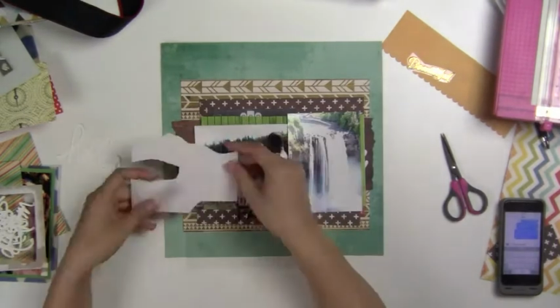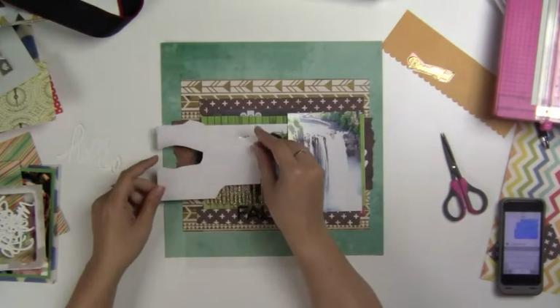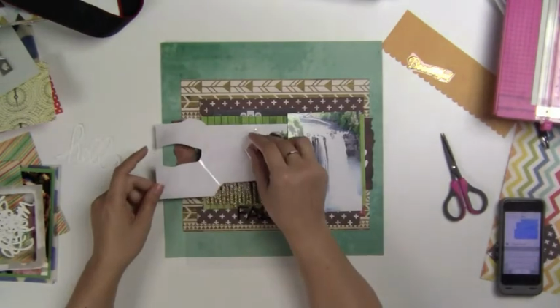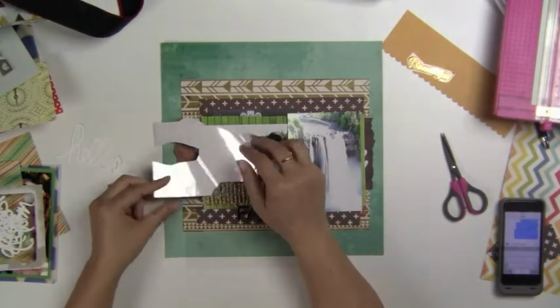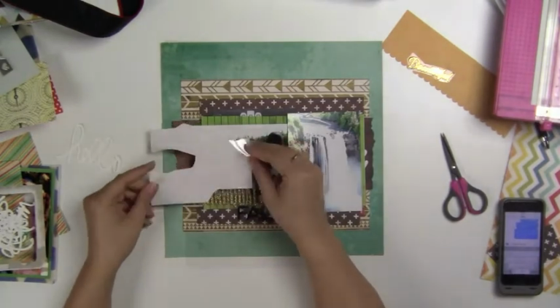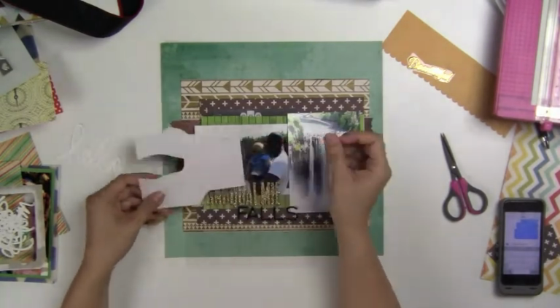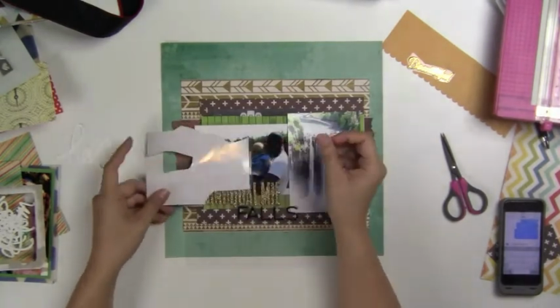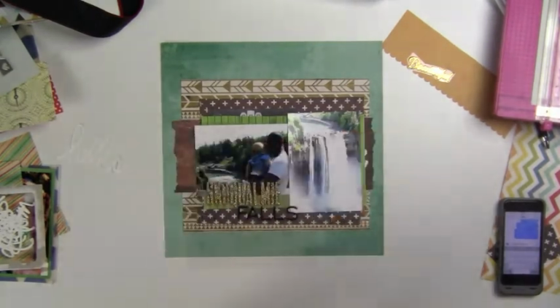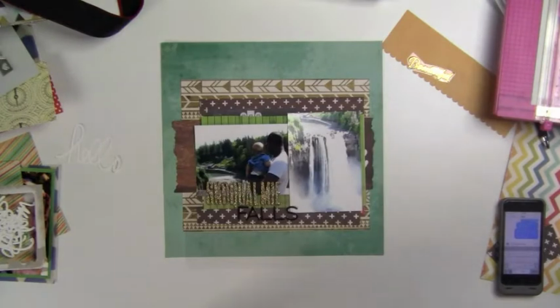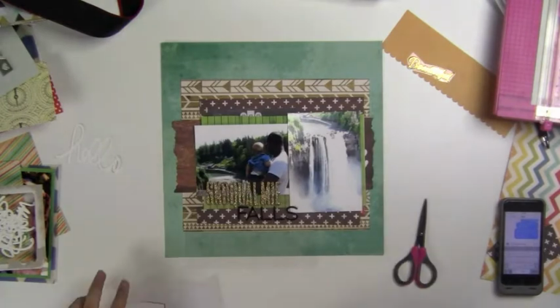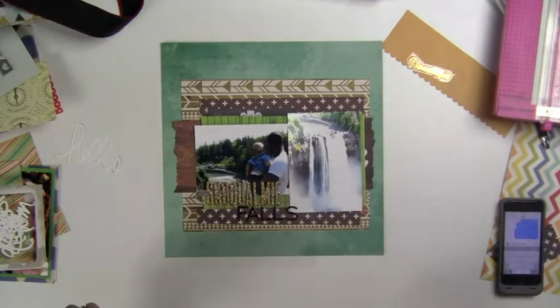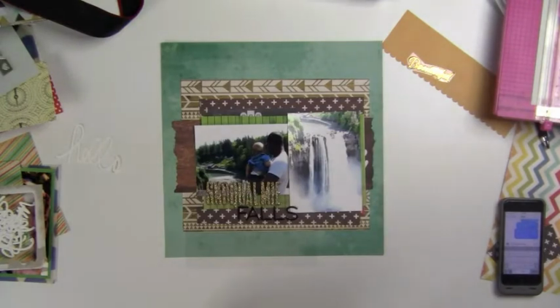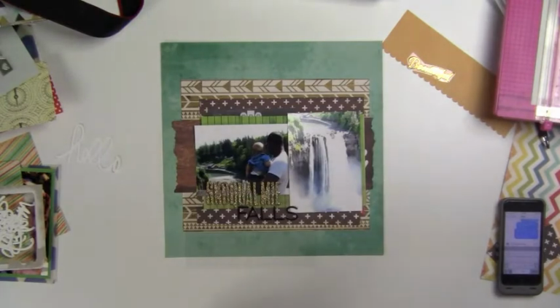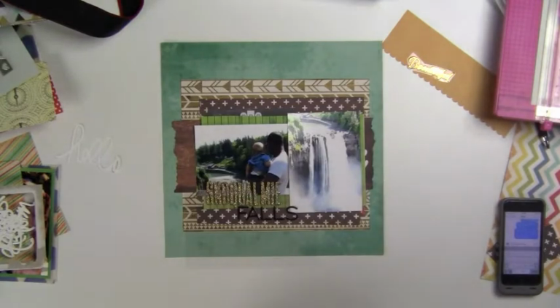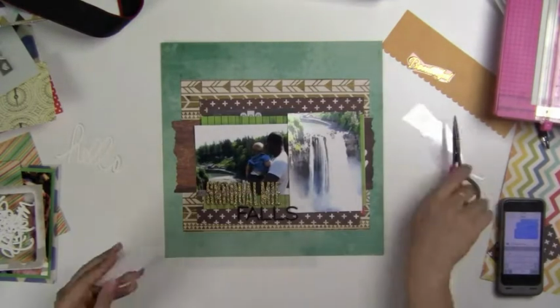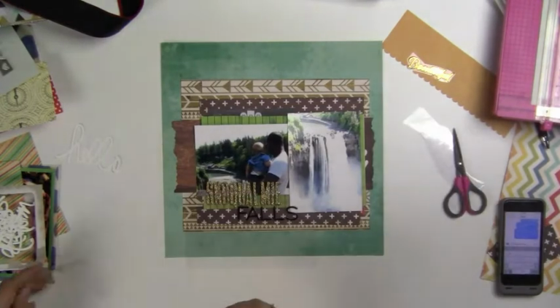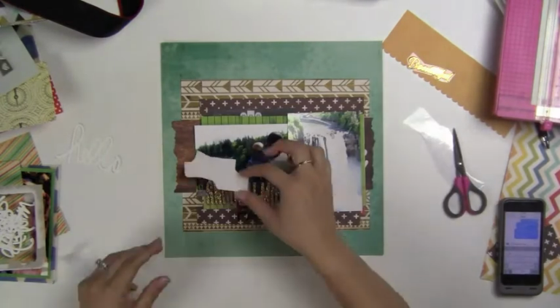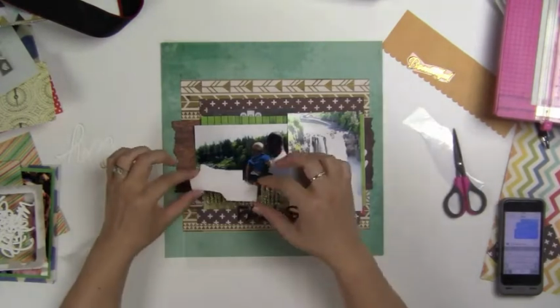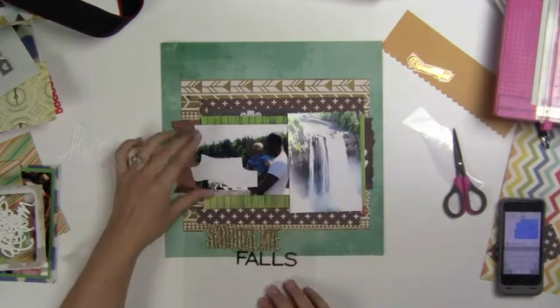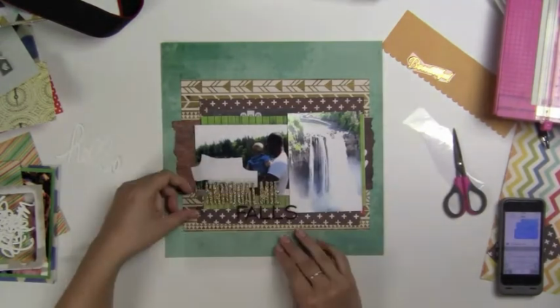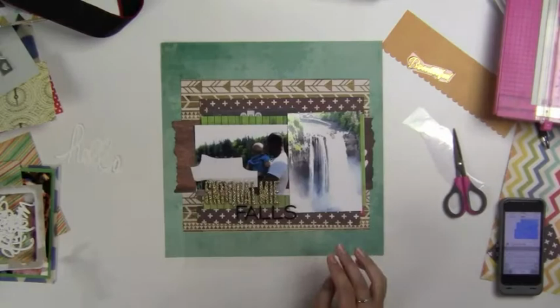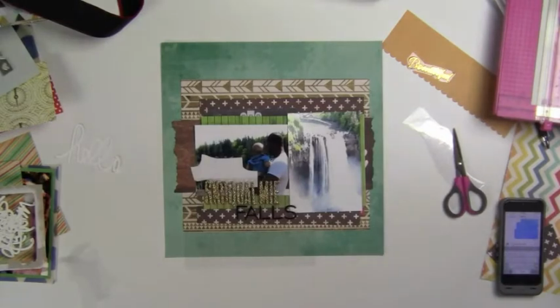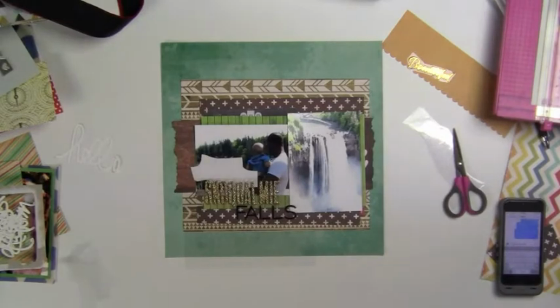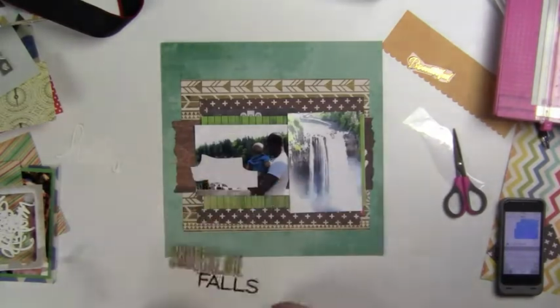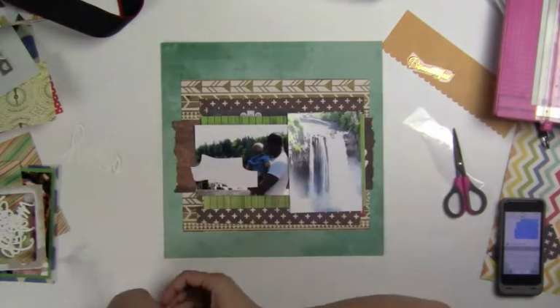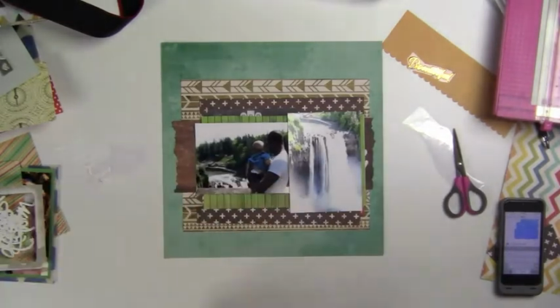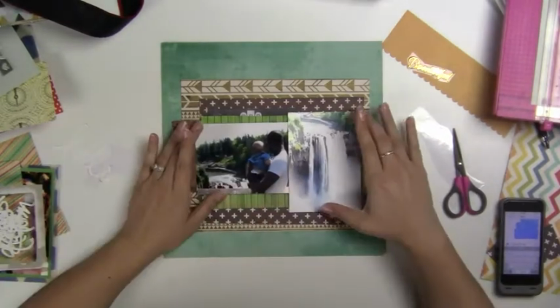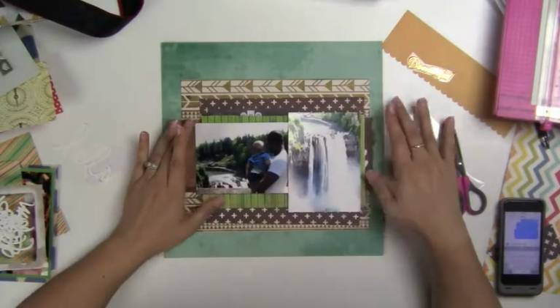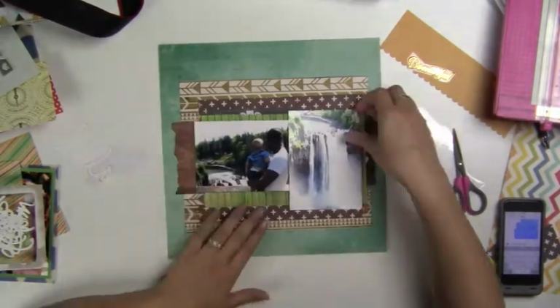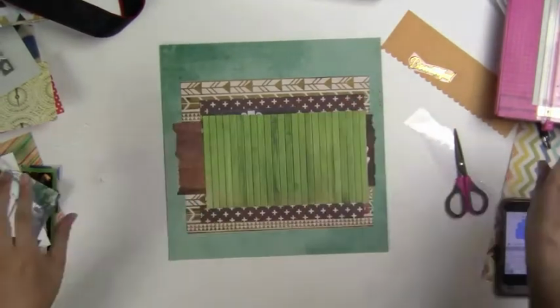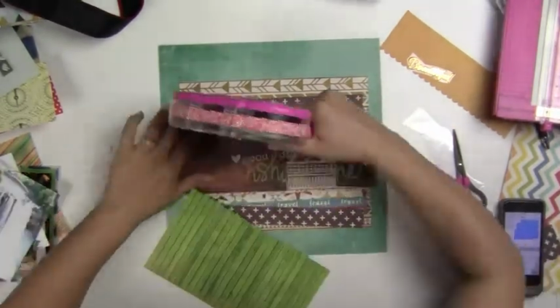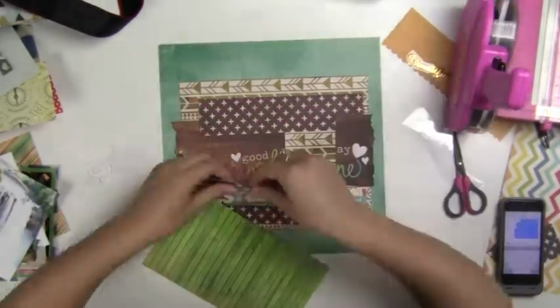I wanted to use one of the Heidi Swapp rub-ons. These are really great to use and I like to use them mostly on pictures because I feel like they stick better. When I use them on paper, they have a rough time coming off.